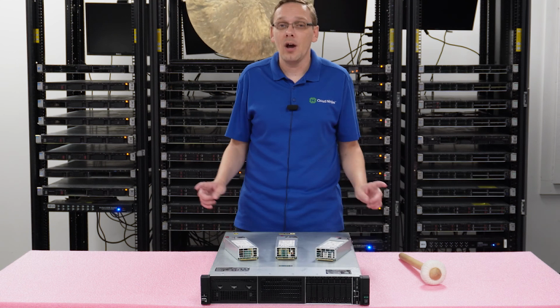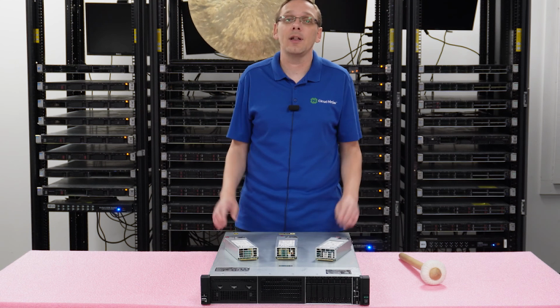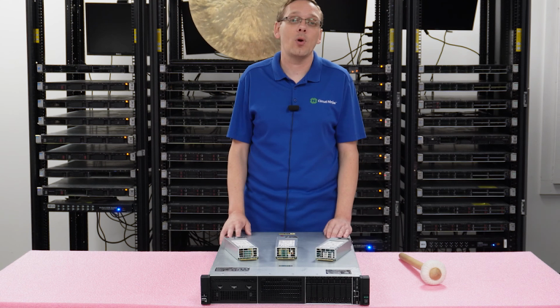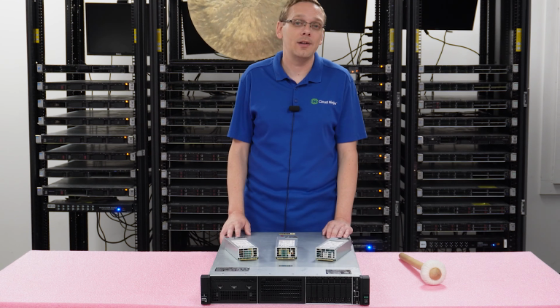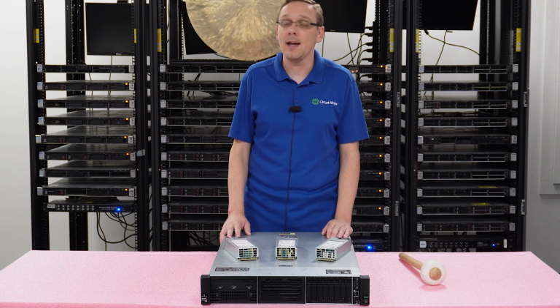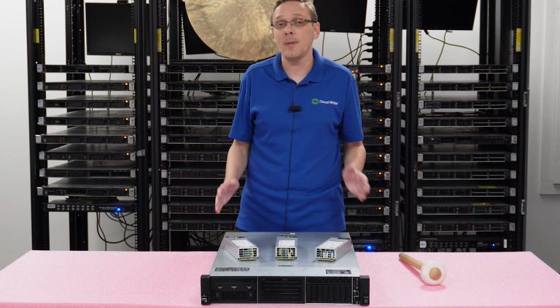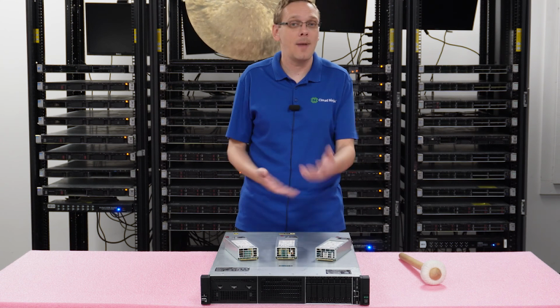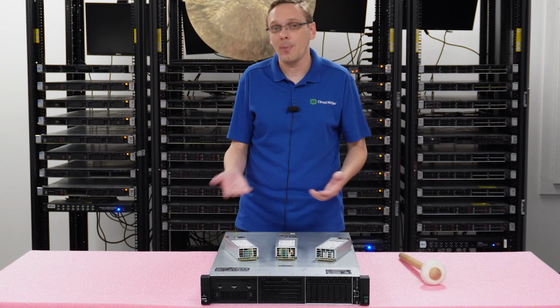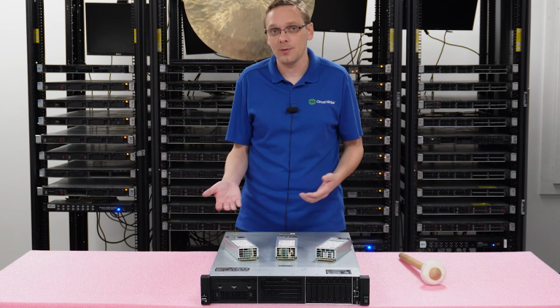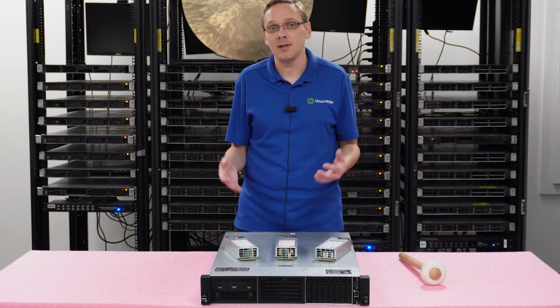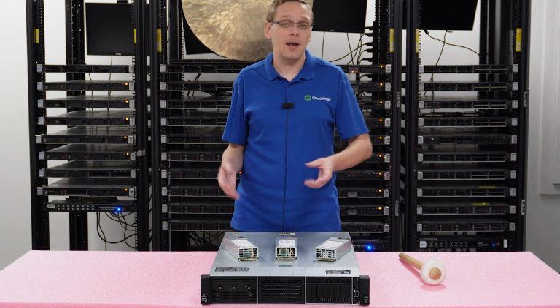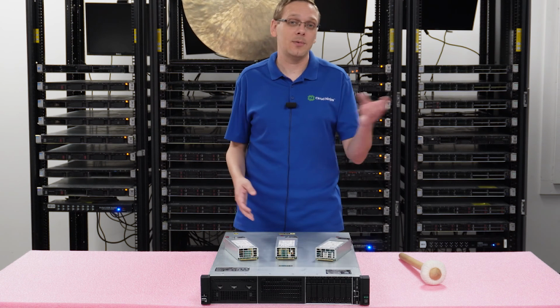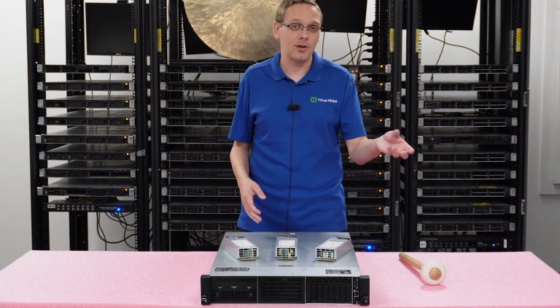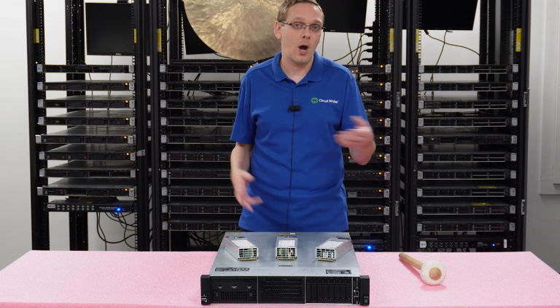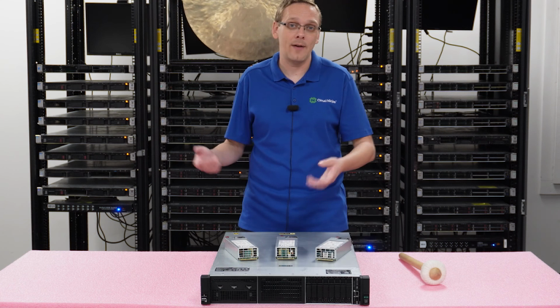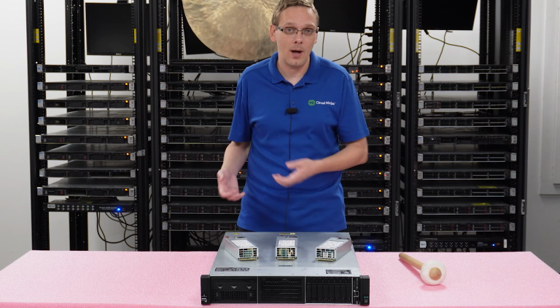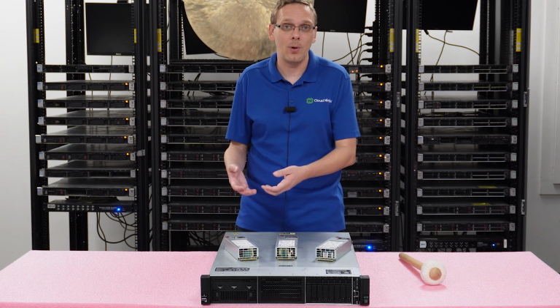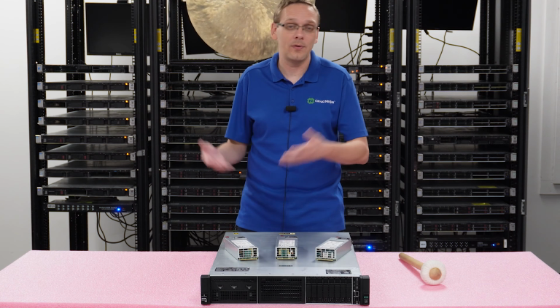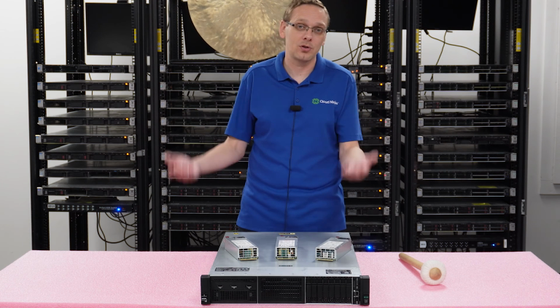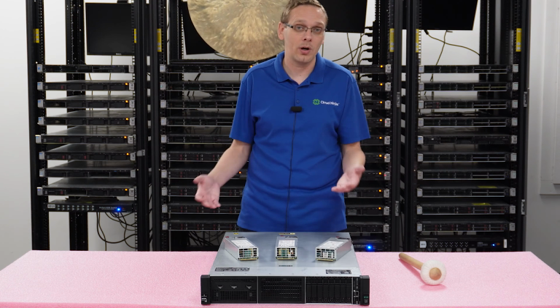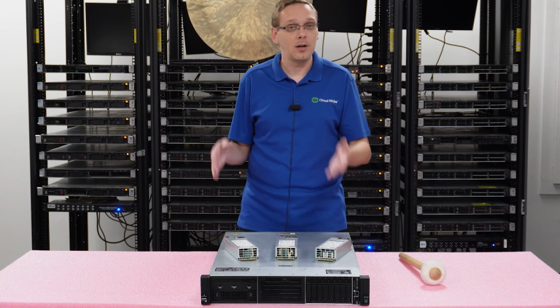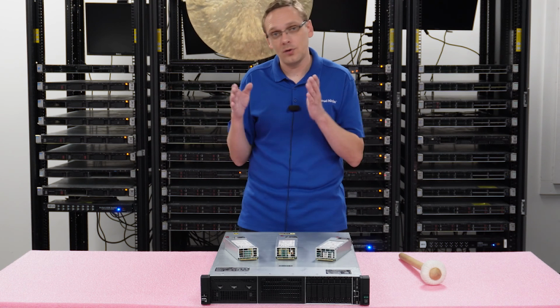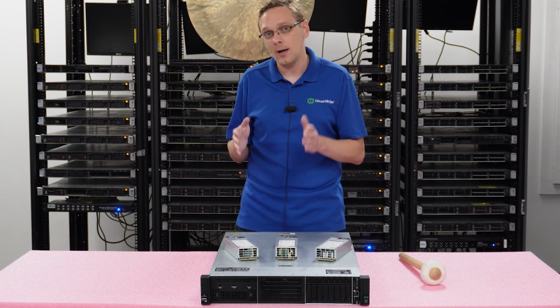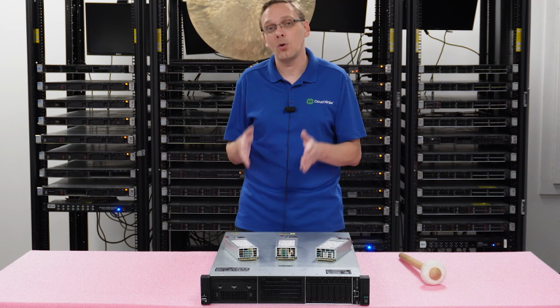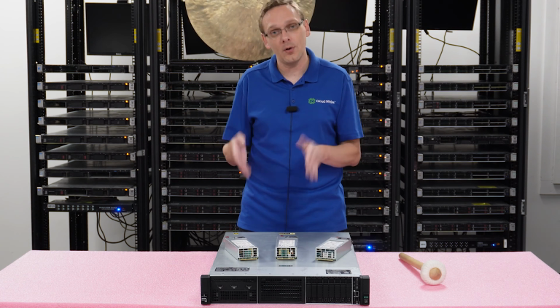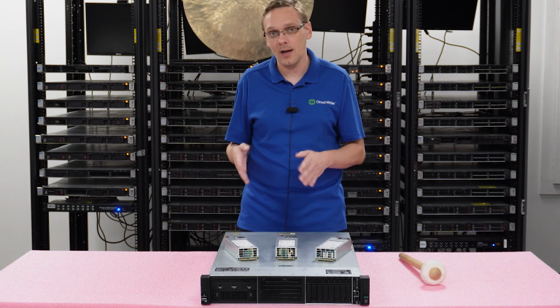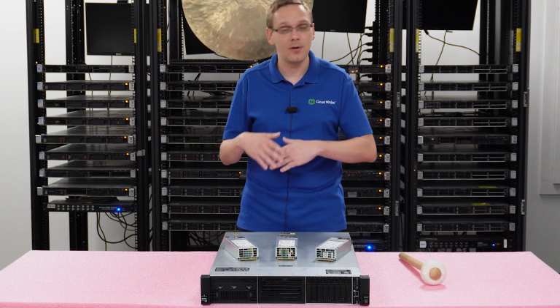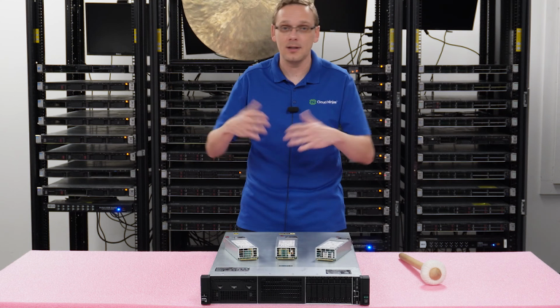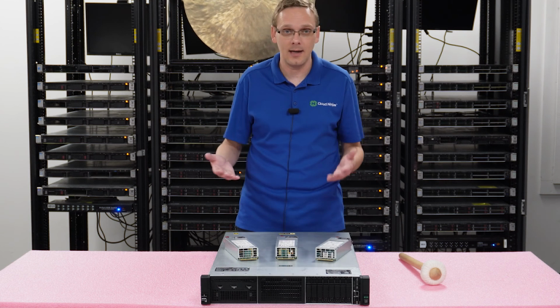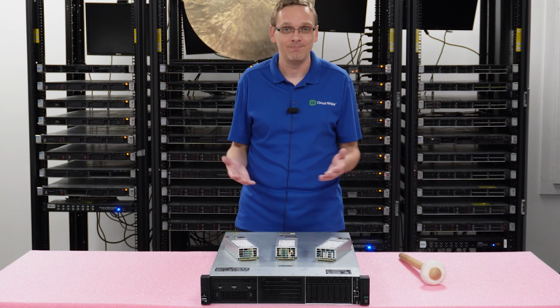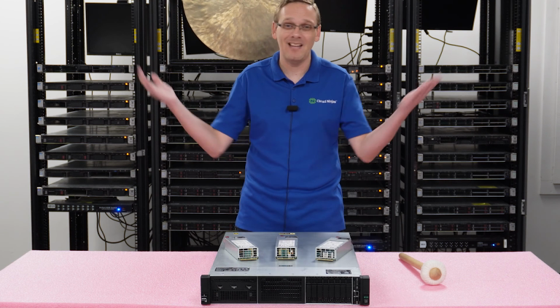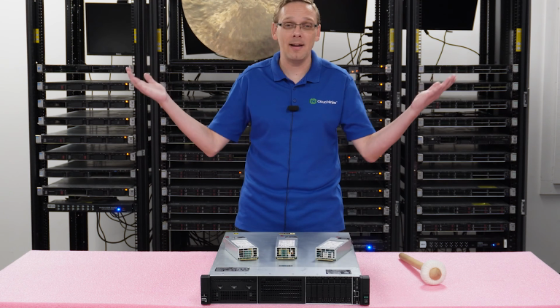The other thing I like to point out is you can't mix and match your power supplies. You can't grab a 1600 watt and a 500 watt, put them both in and think that's going to work. You need to have two identical power supplies that are the exact same.